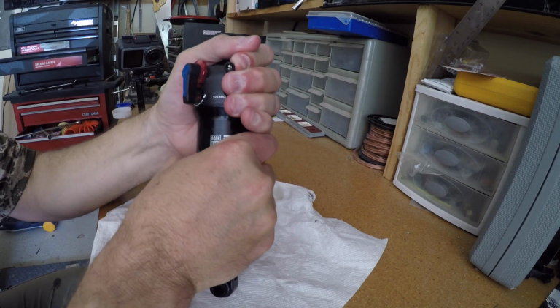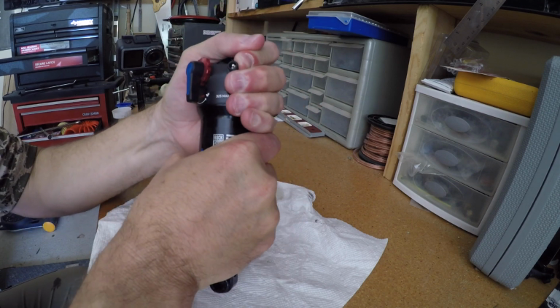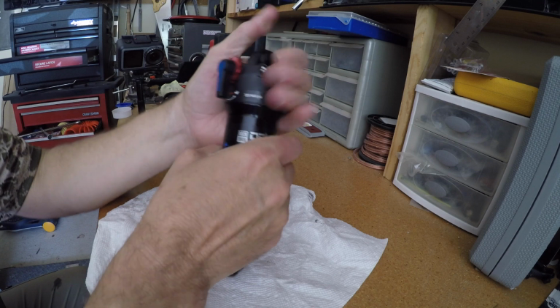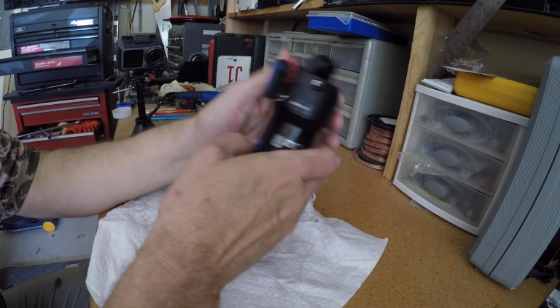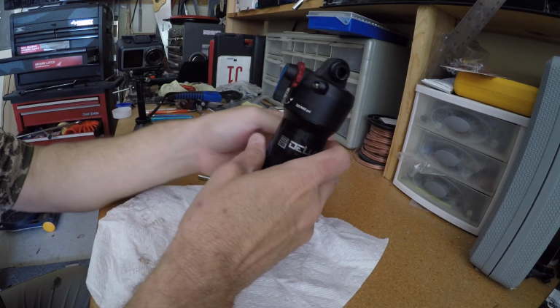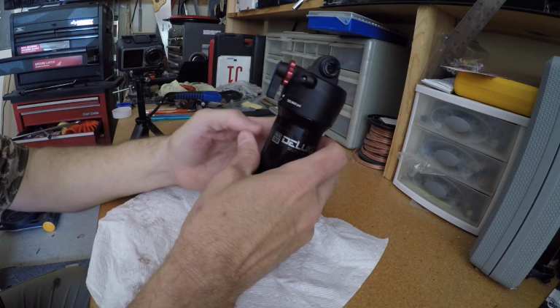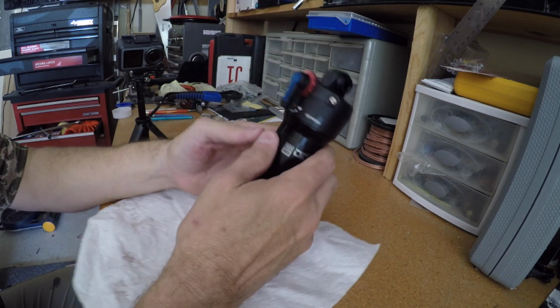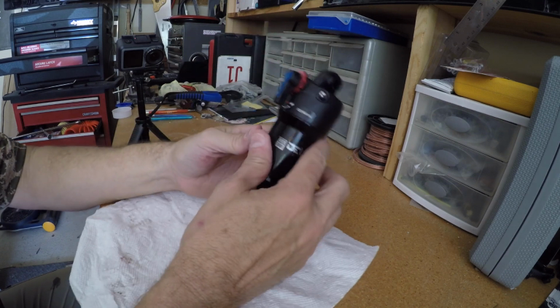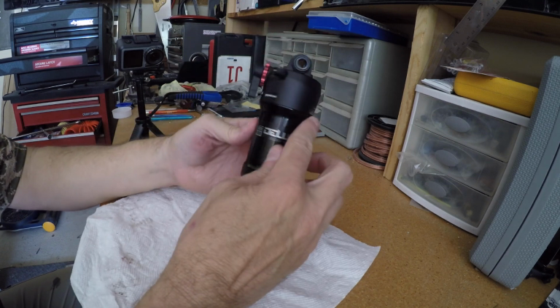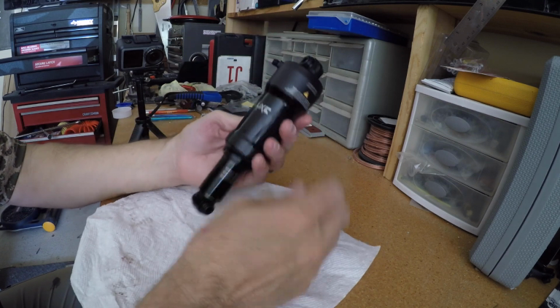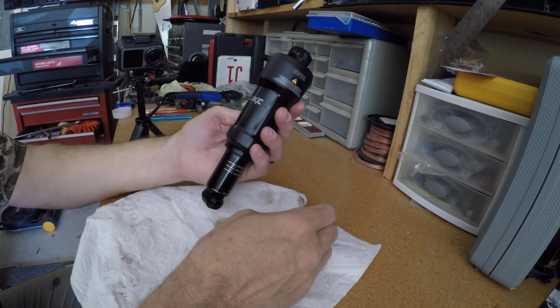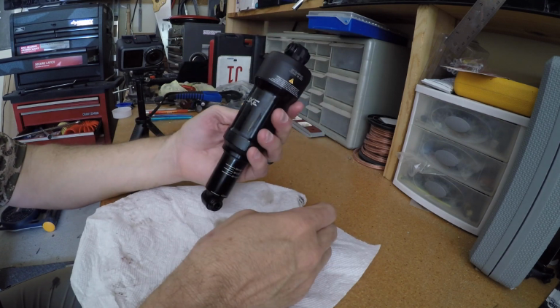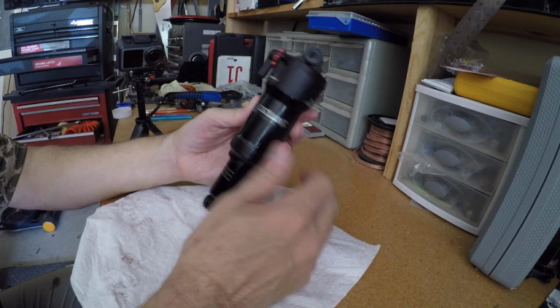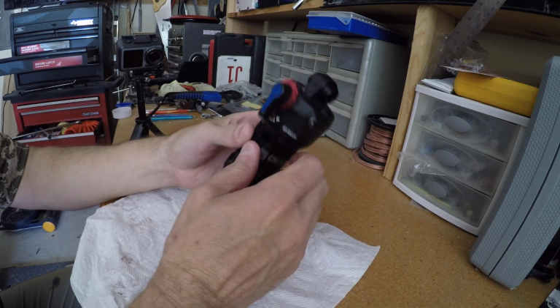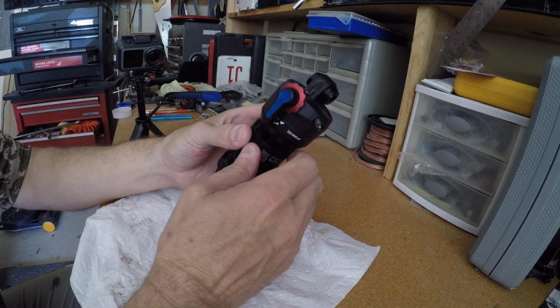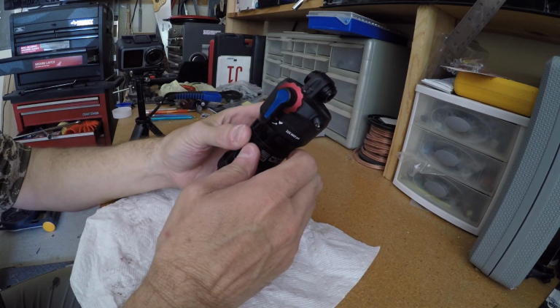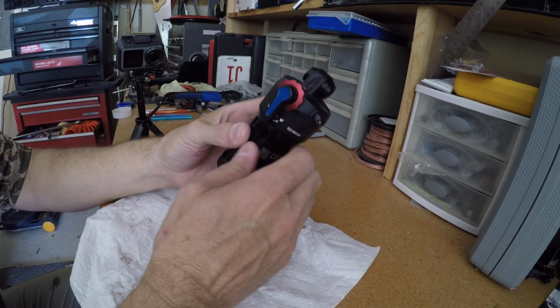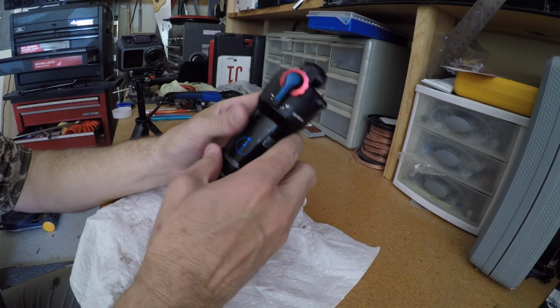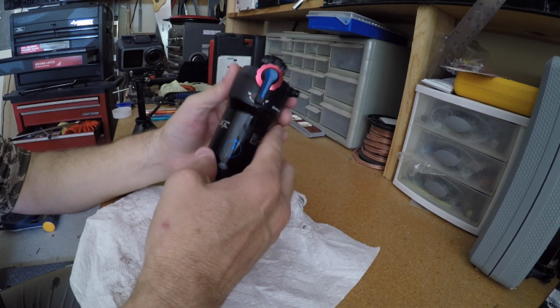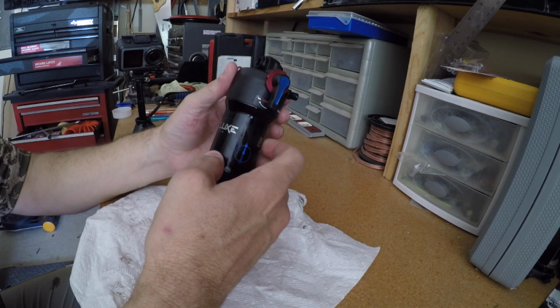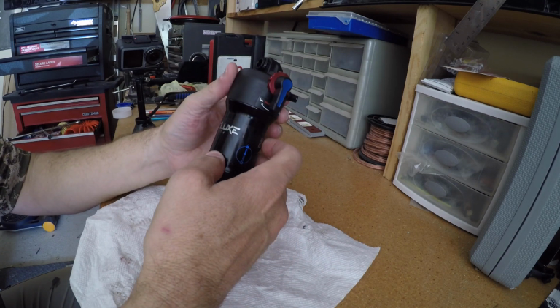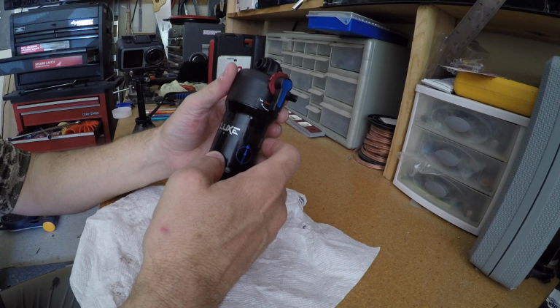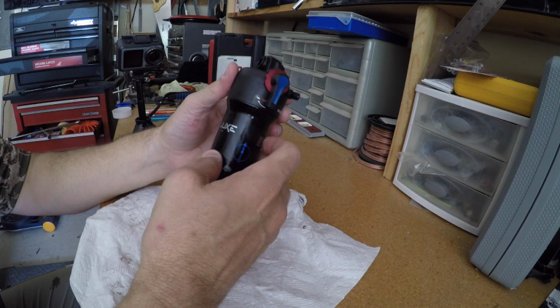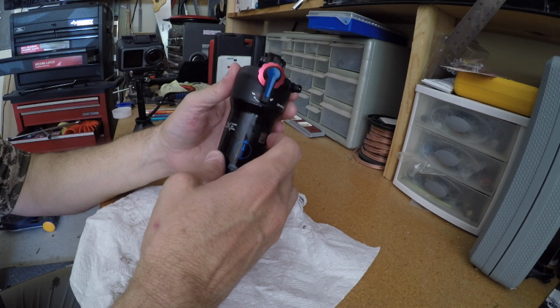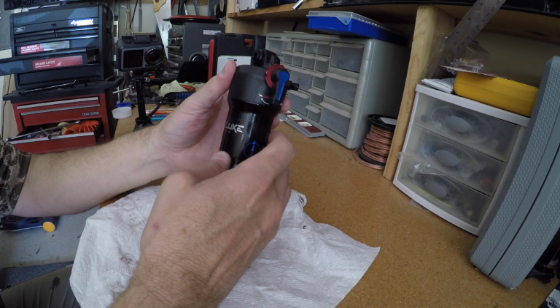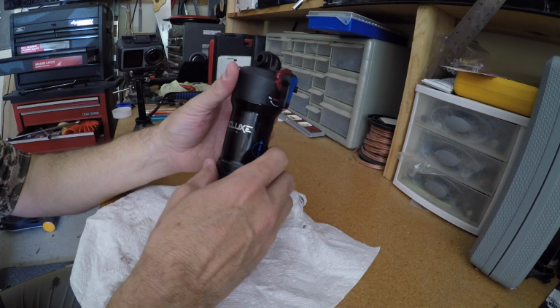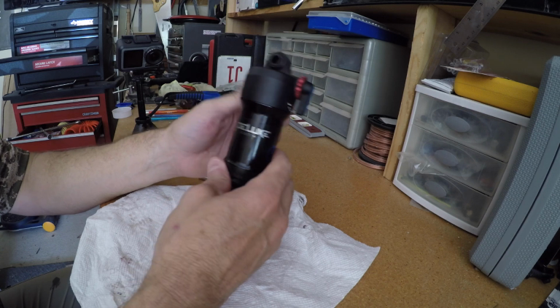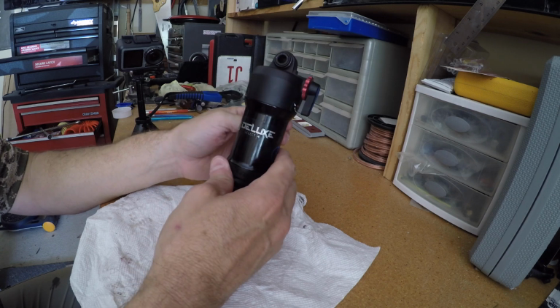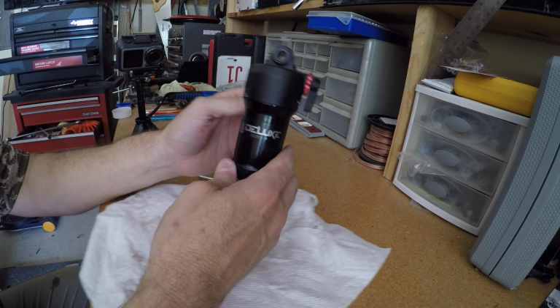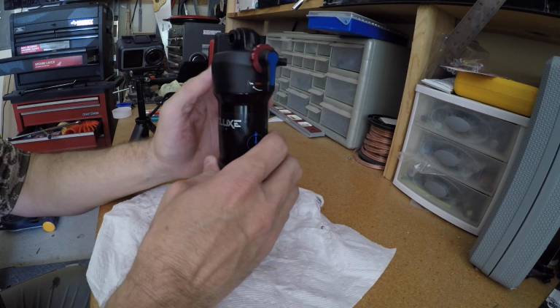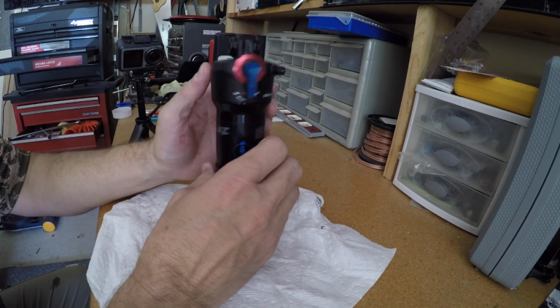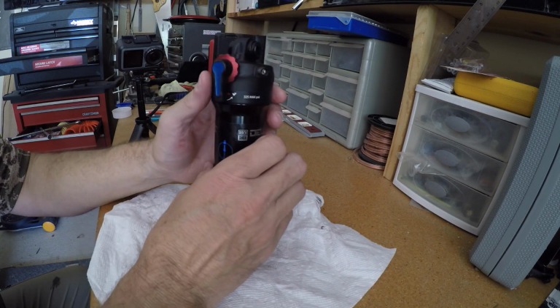All right, there it is — adding a spacer to the RockShox Deluxe Select Plus. Thanks for watching.